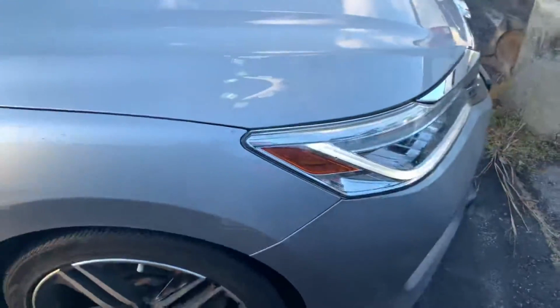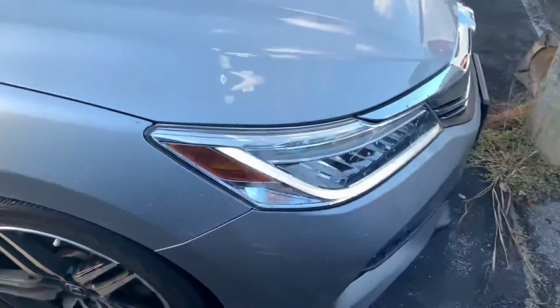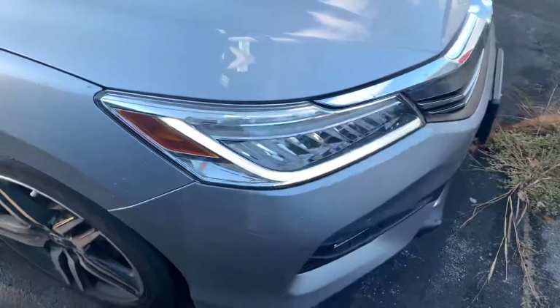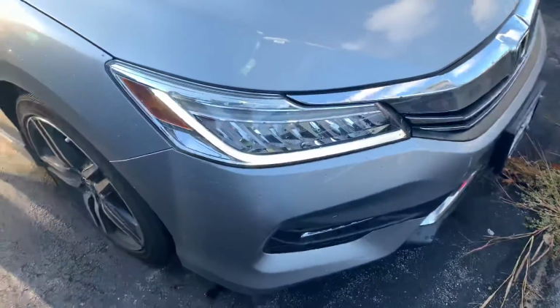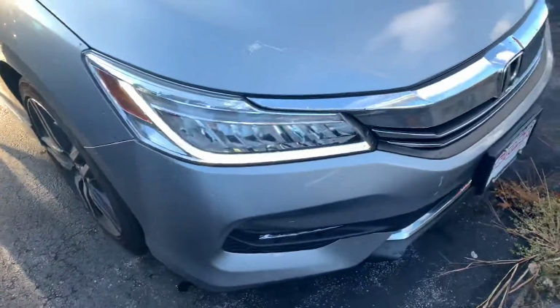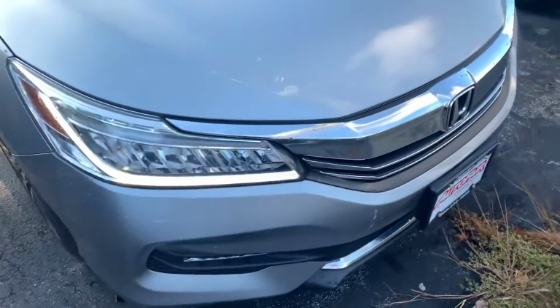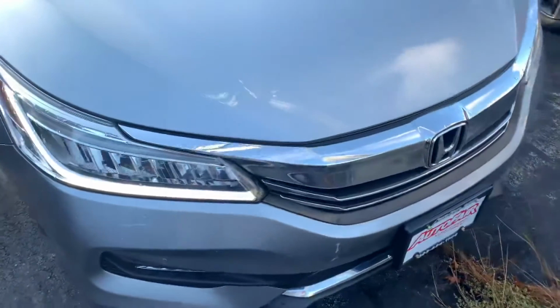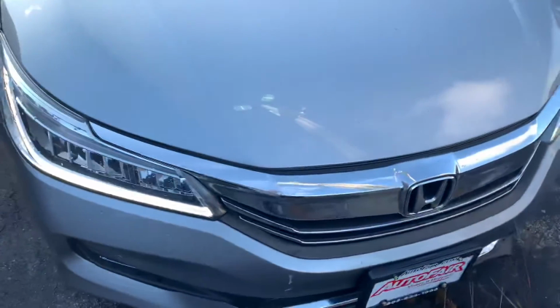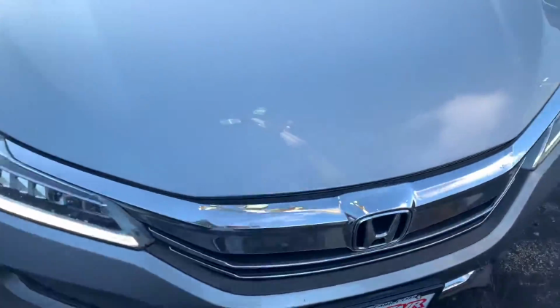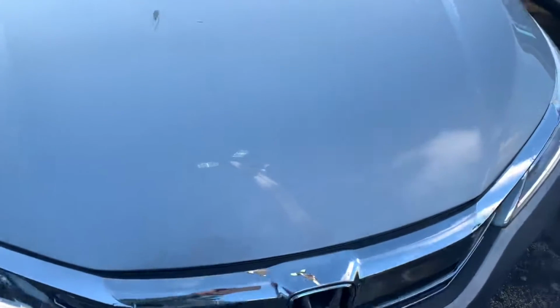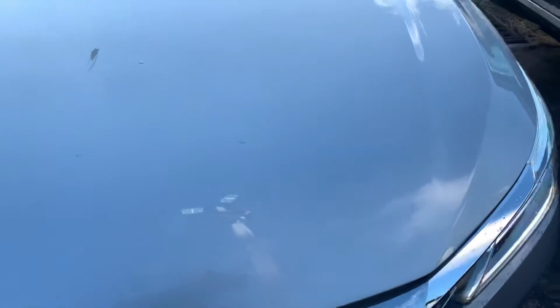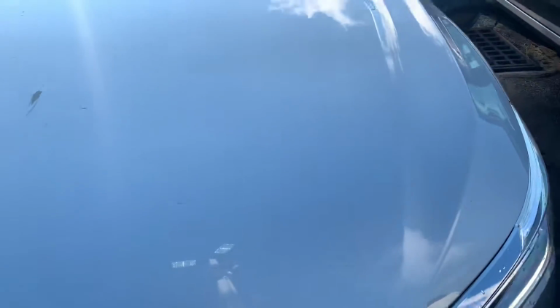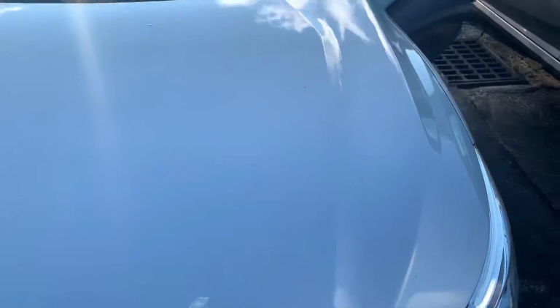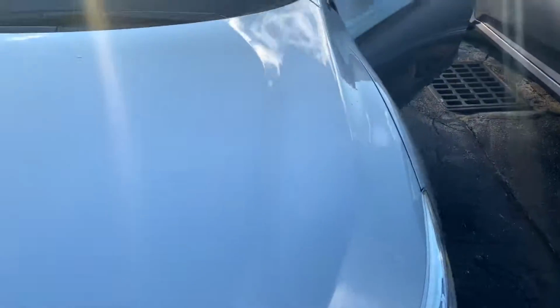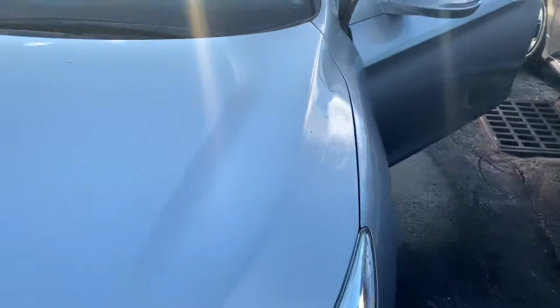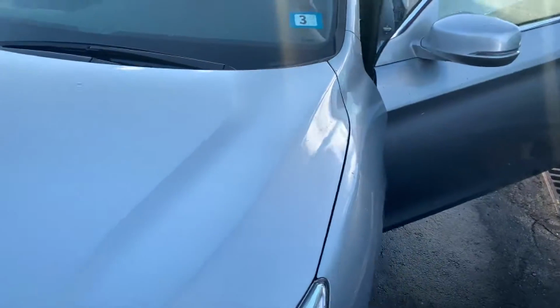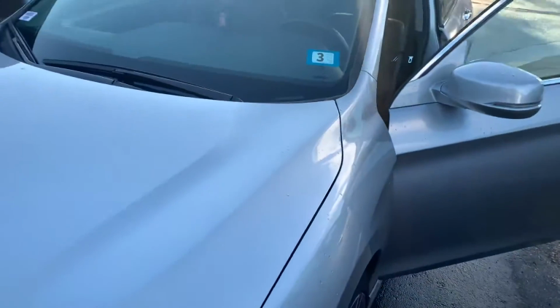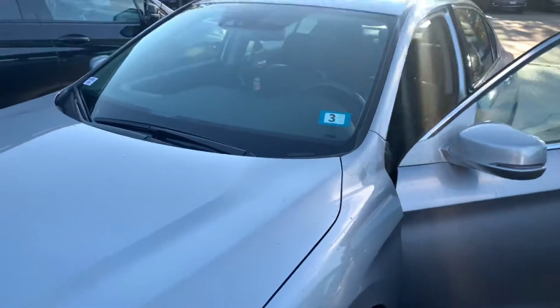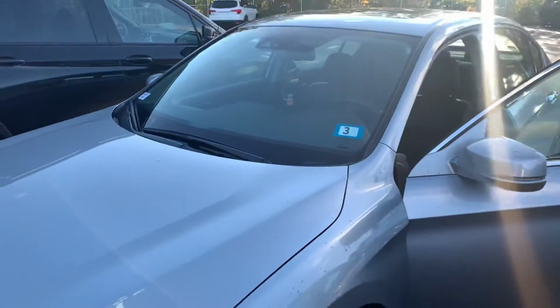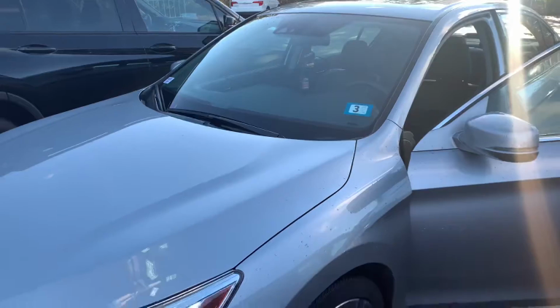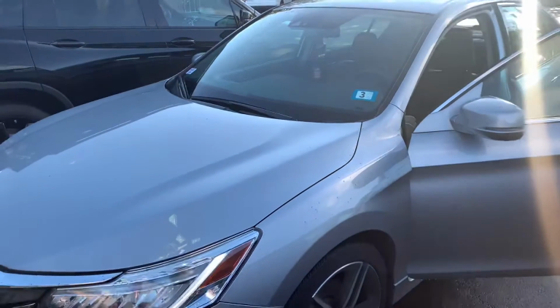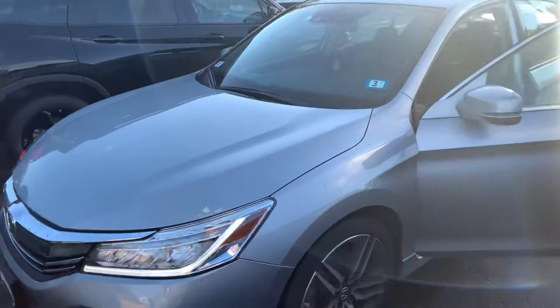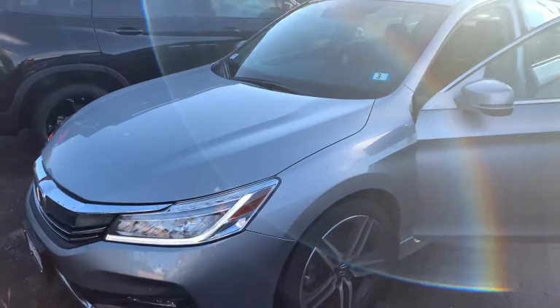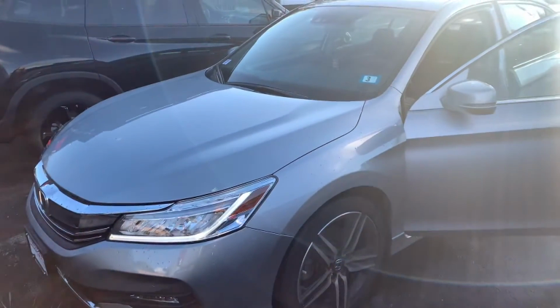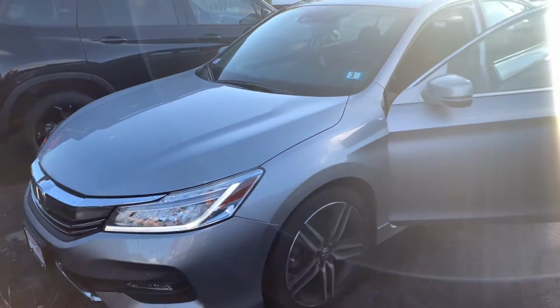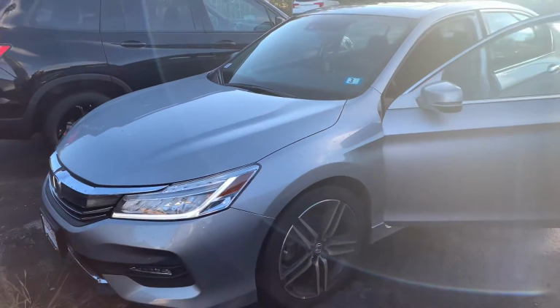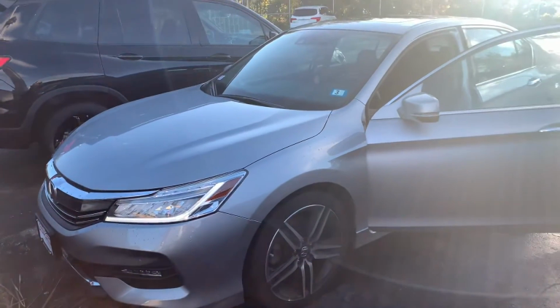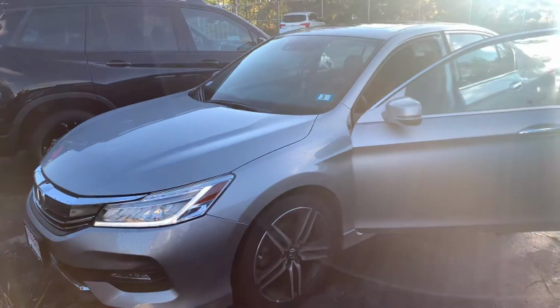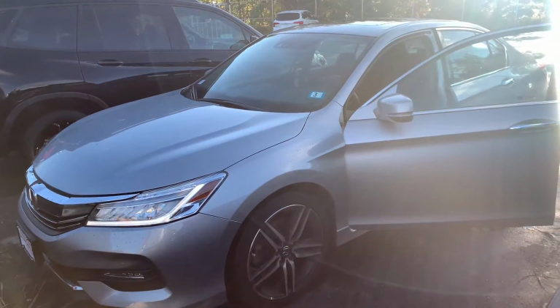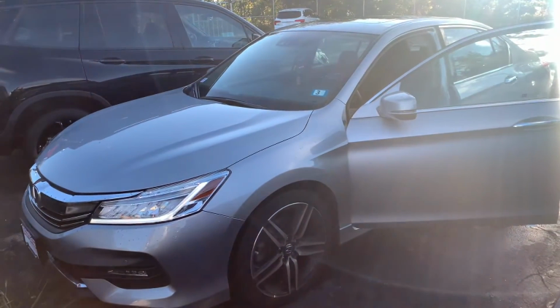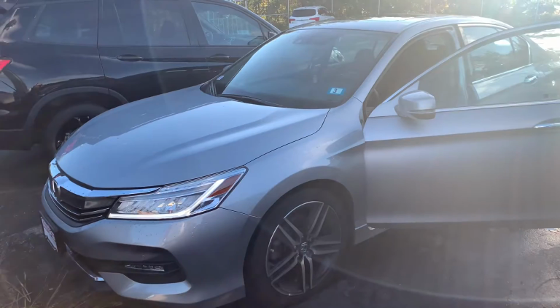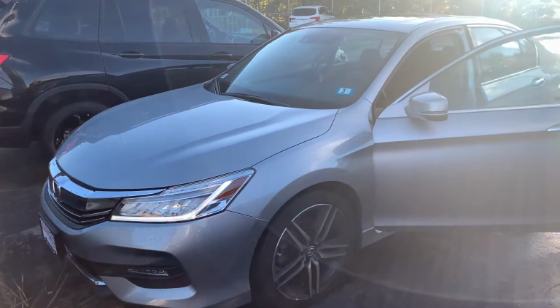Full LED headlights on the Touring. Again, it is in excellent condition. This vehicle will not last long, and I am looking forward to demoing the Accord in person.